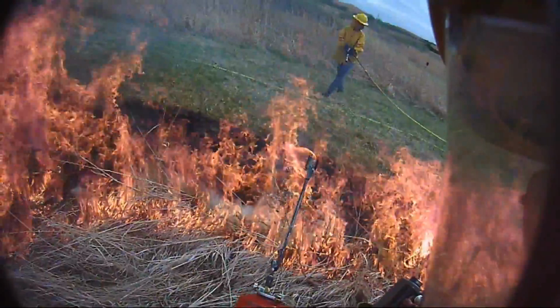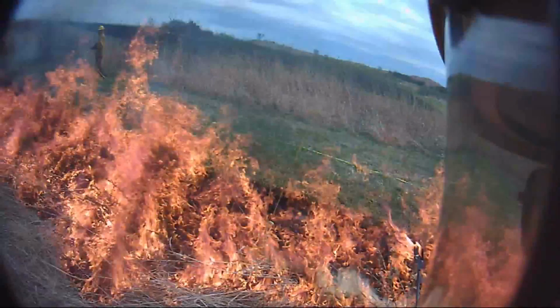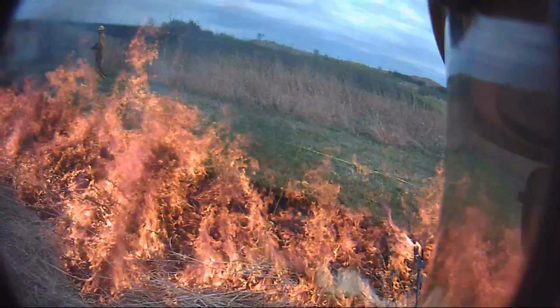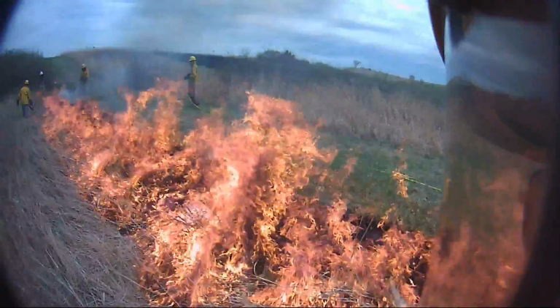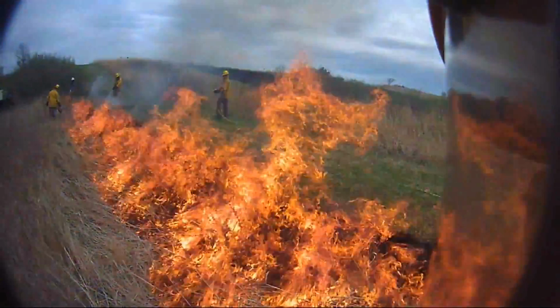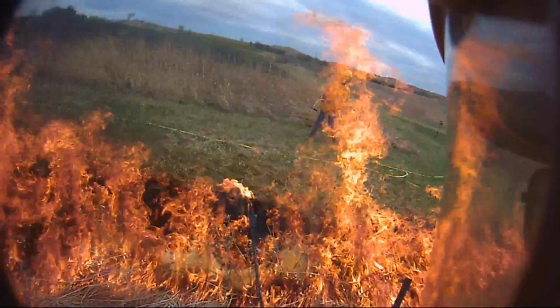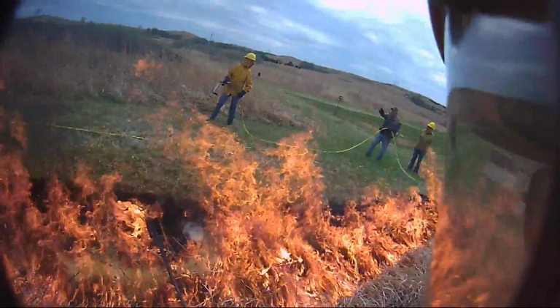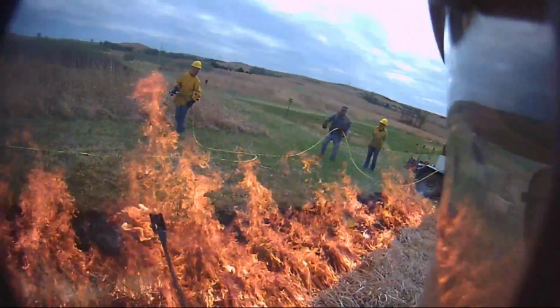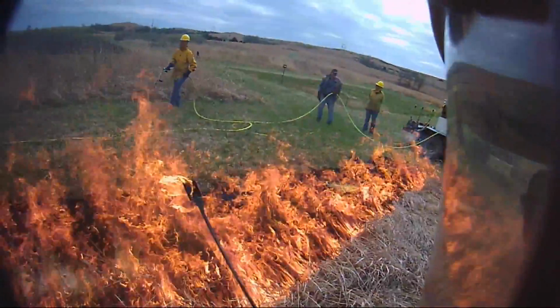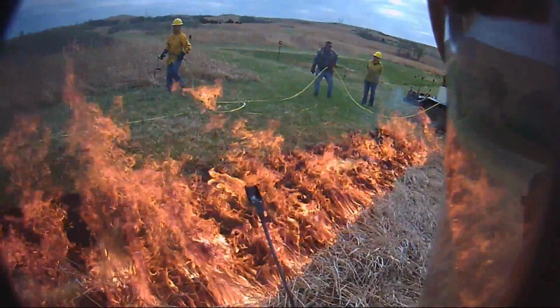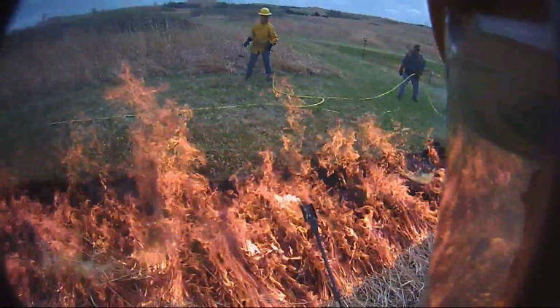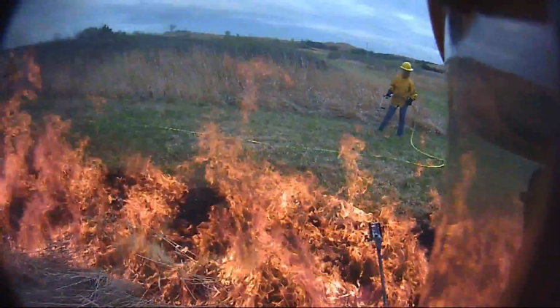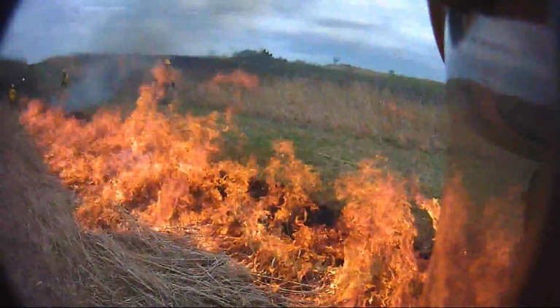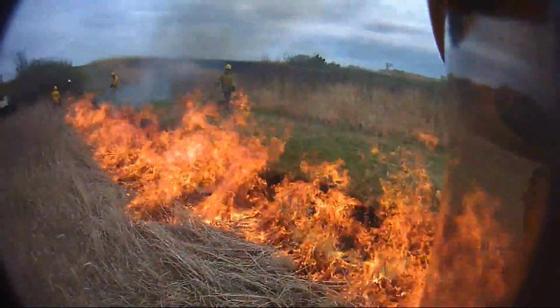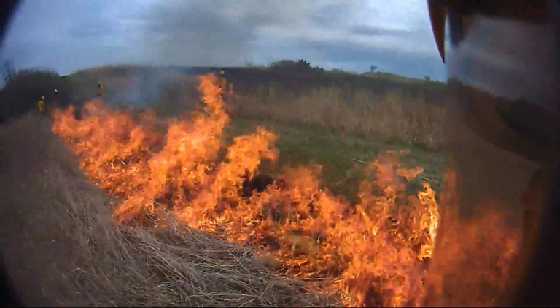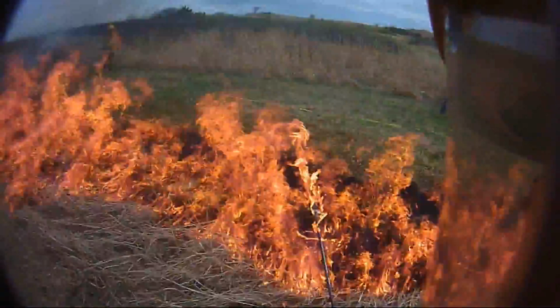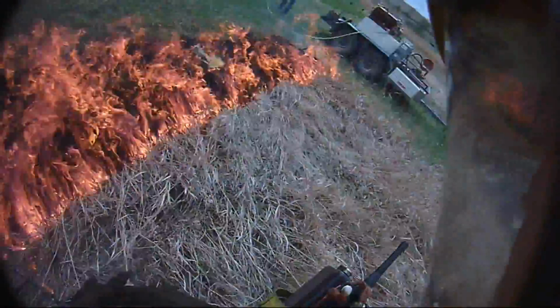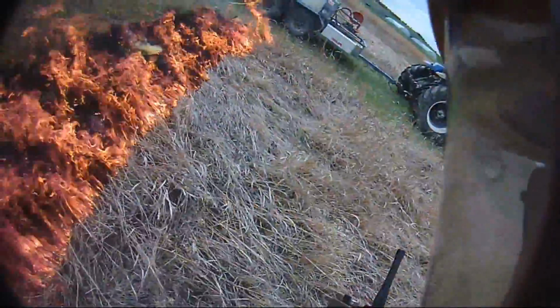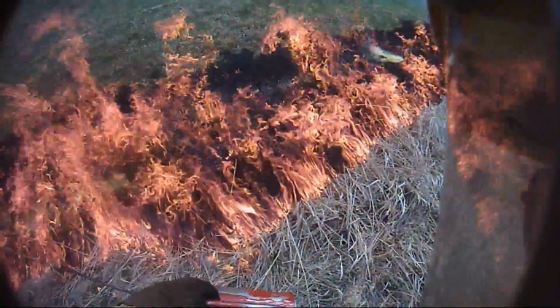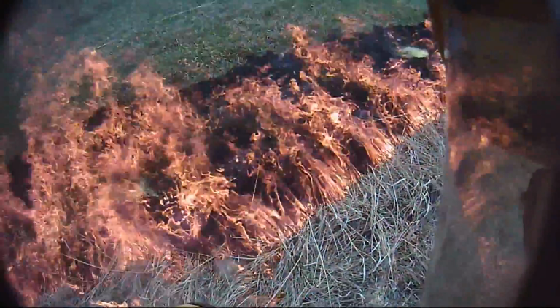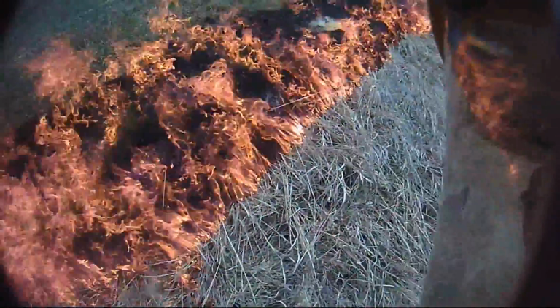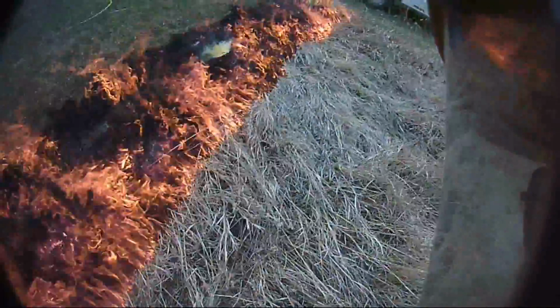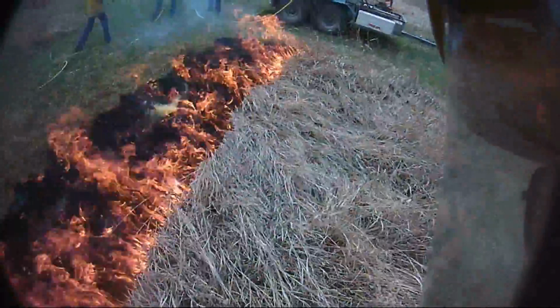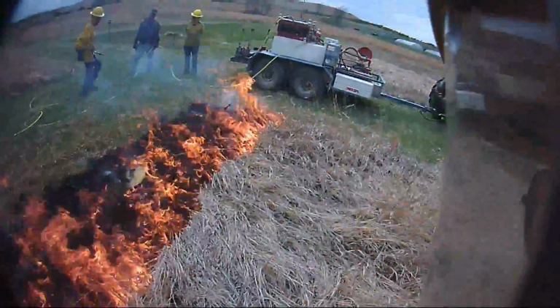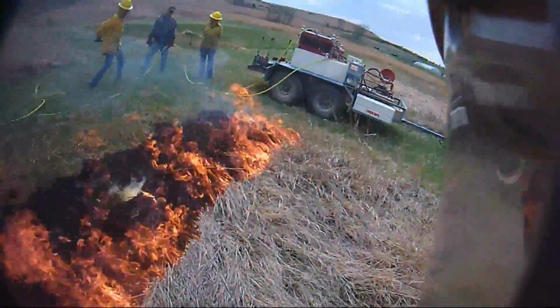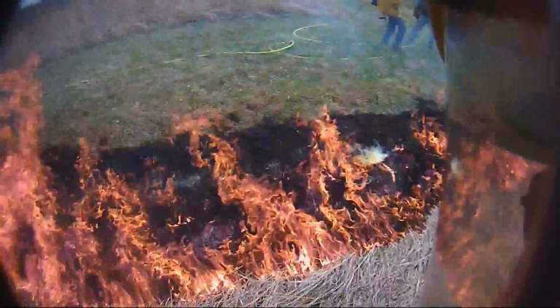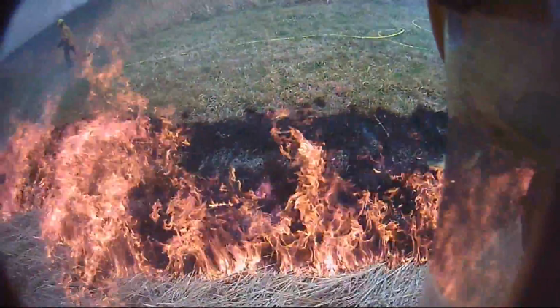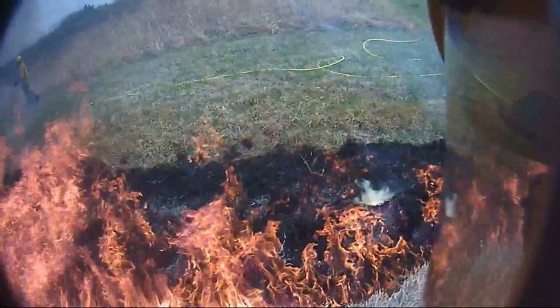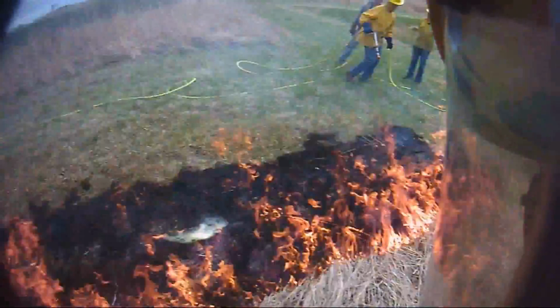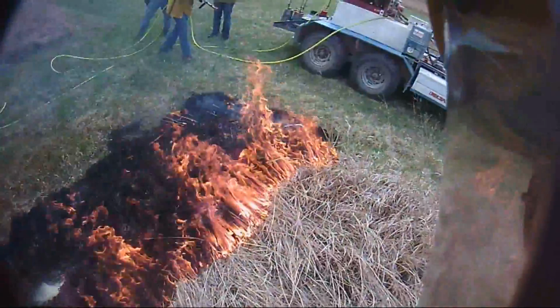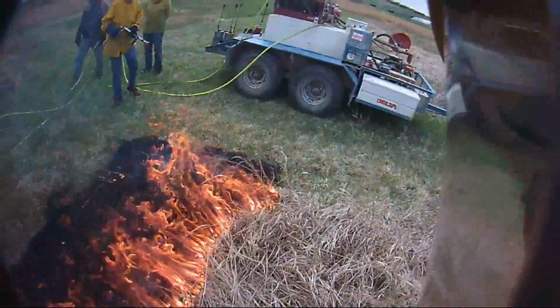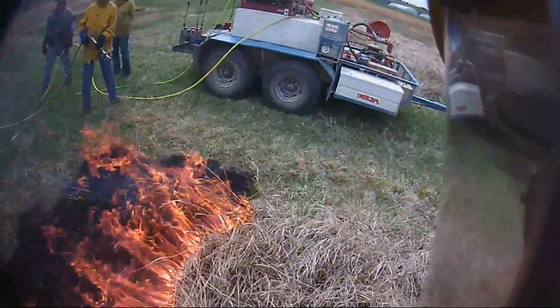Welcome back to this workshop on fire guards. This is the third and final video in the series. By now you should be able to look at the fire guard in the background and see that it's clearly too narrow.